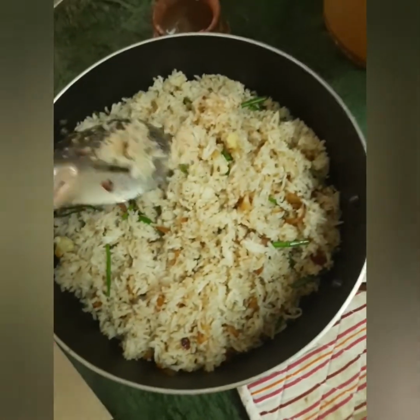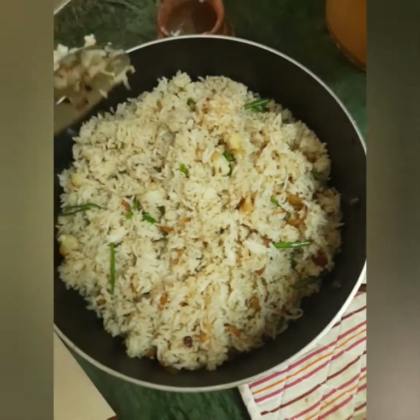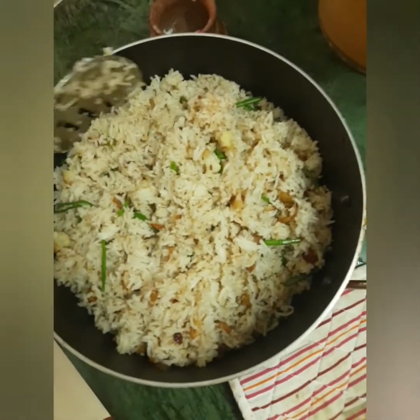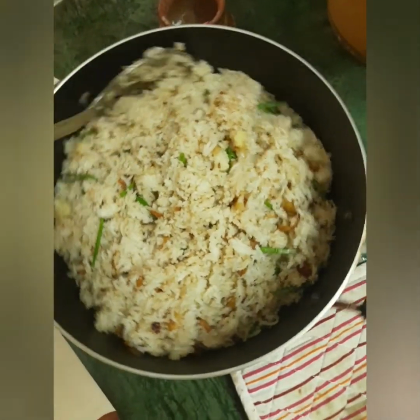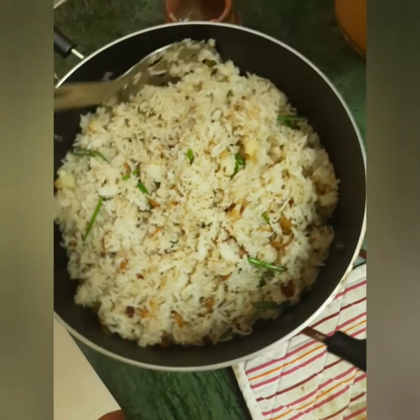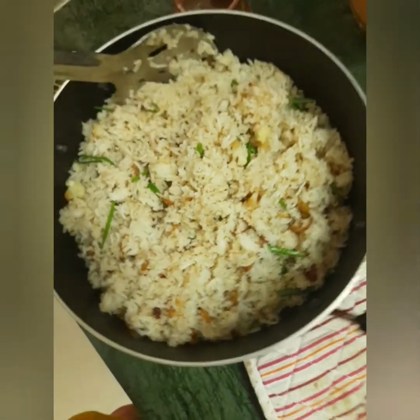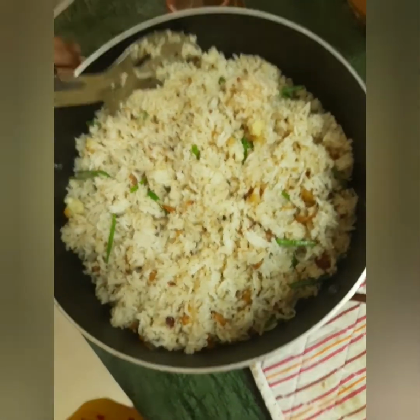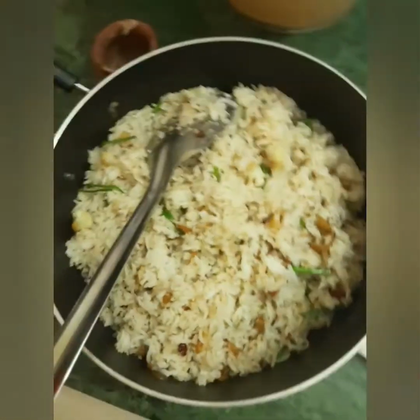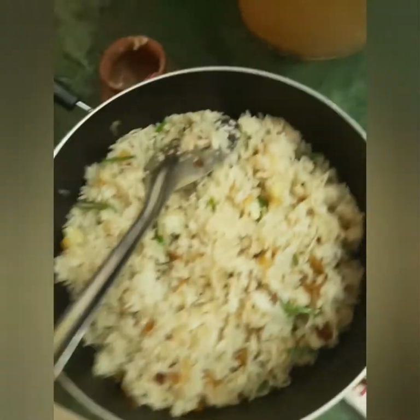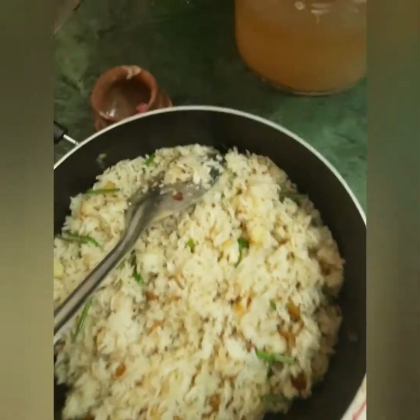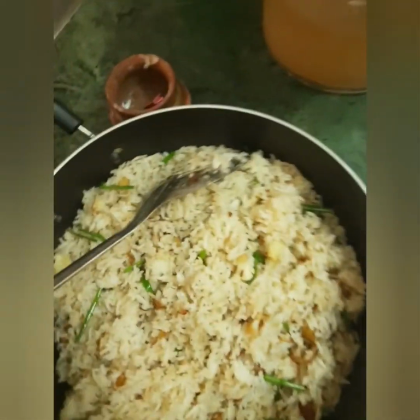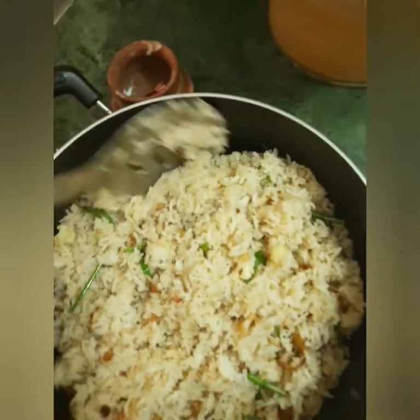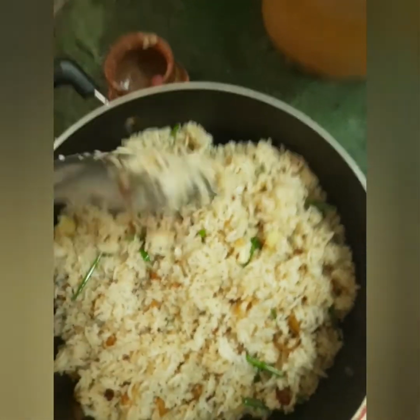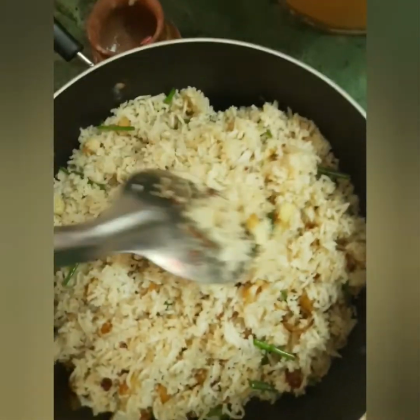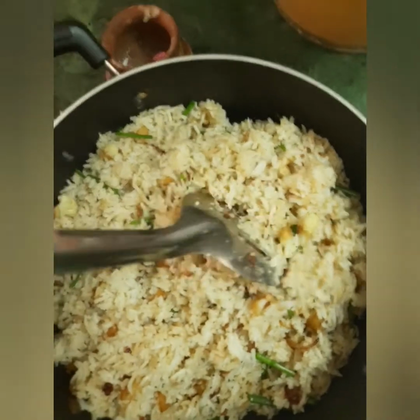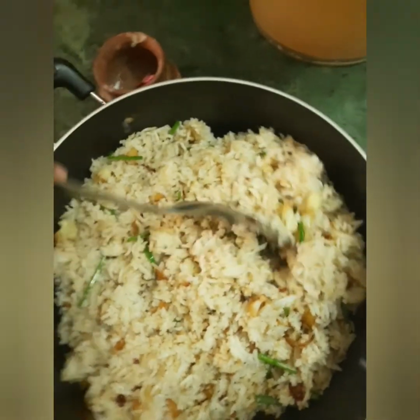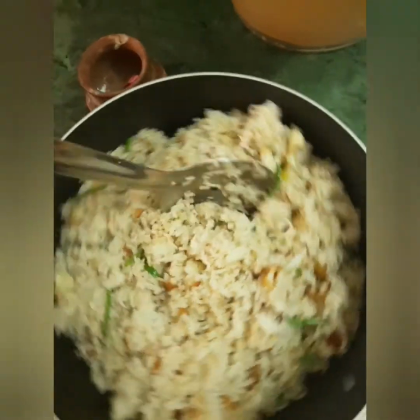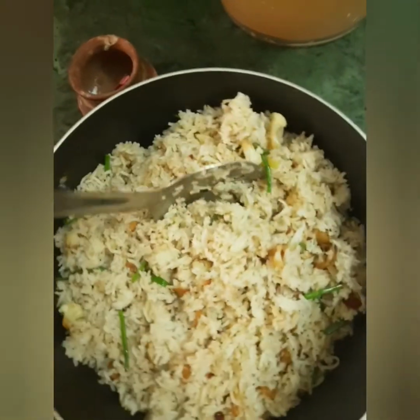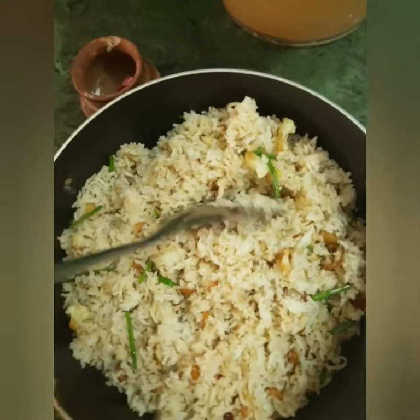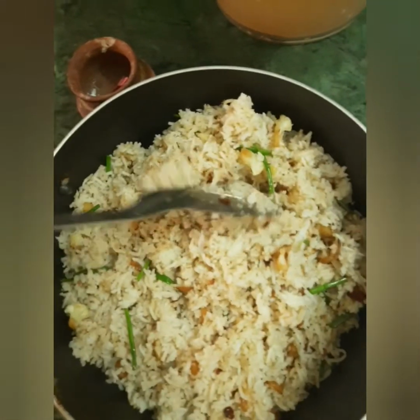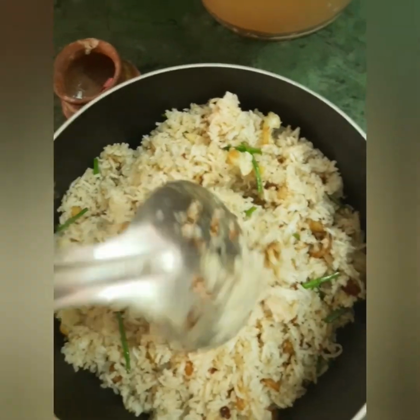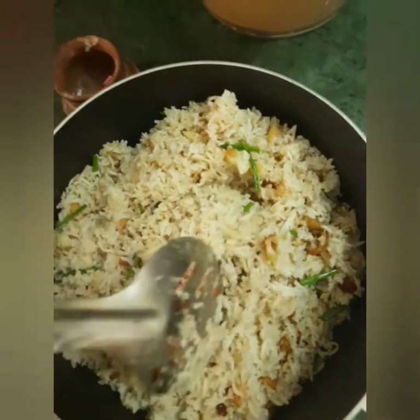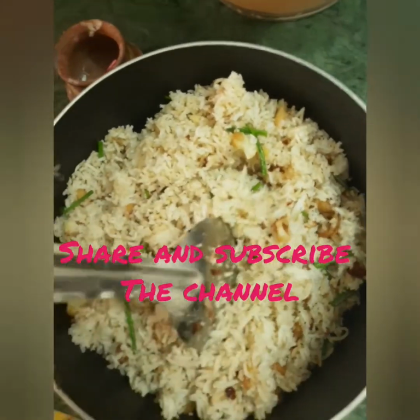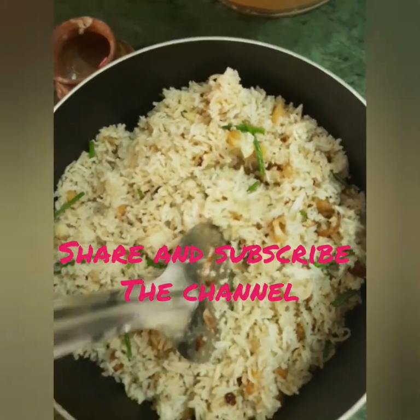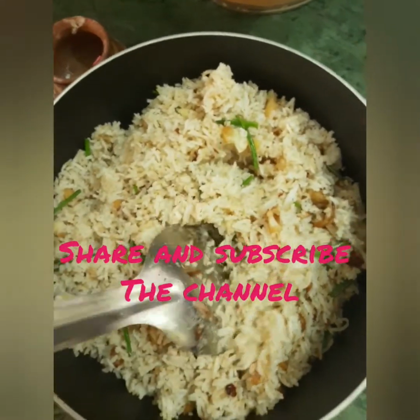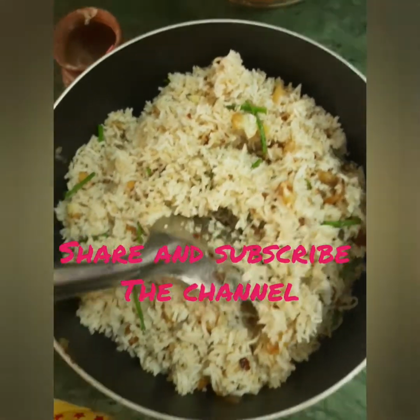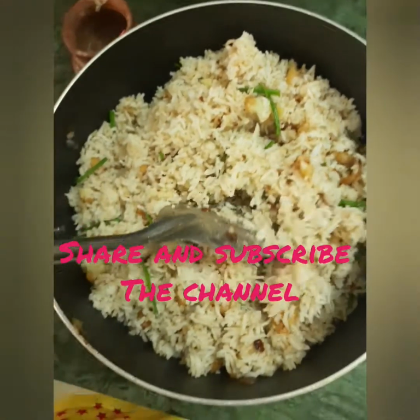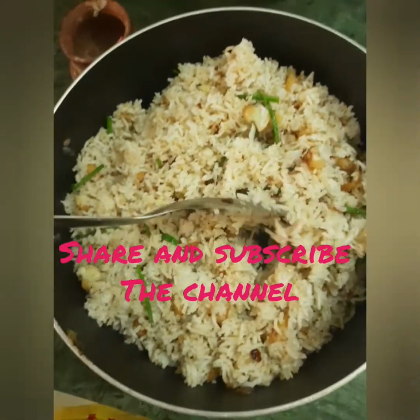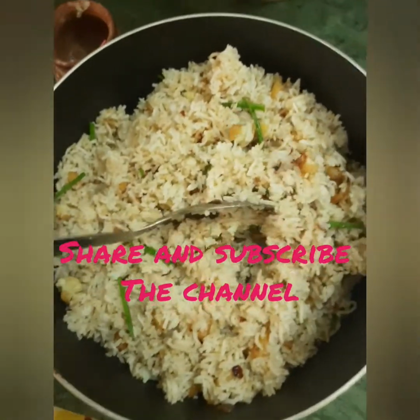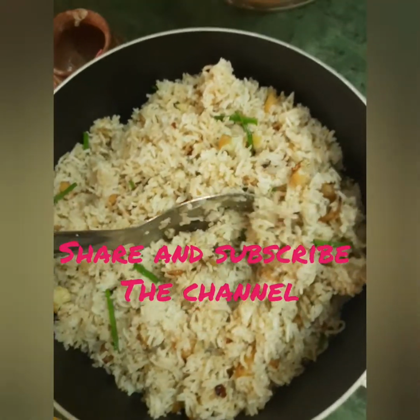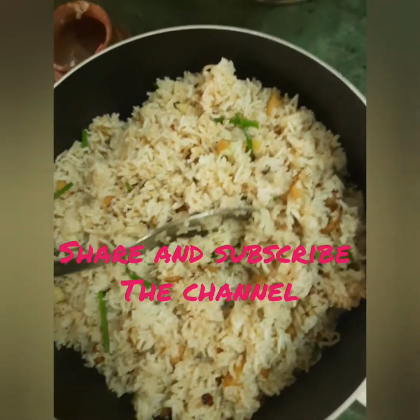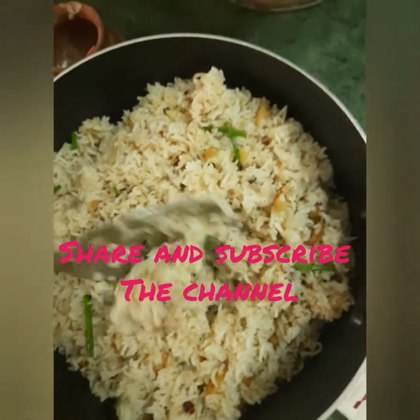This recipe does not like the meat. Subscribe to this video. Thank you.